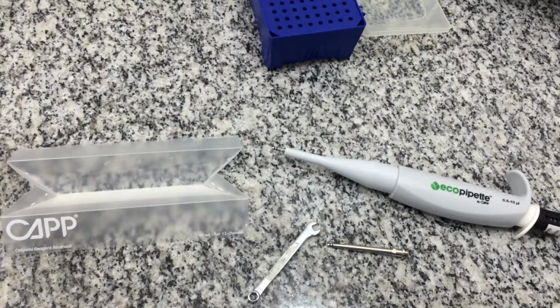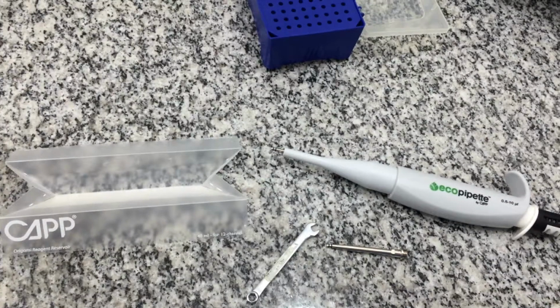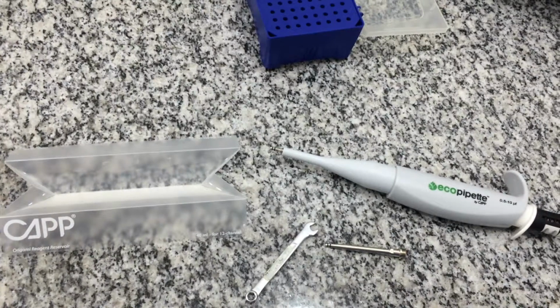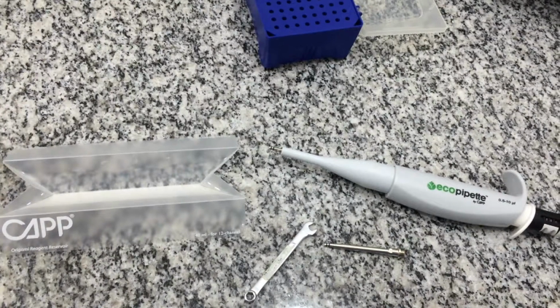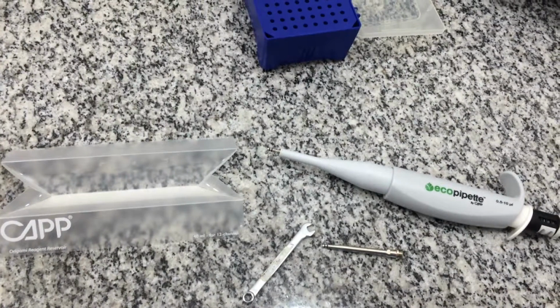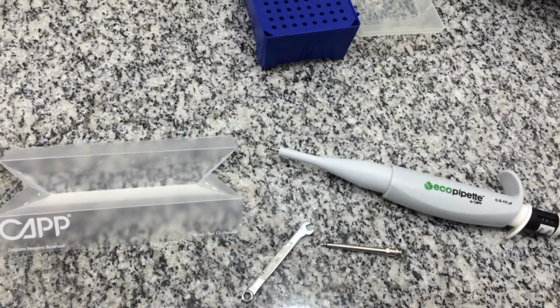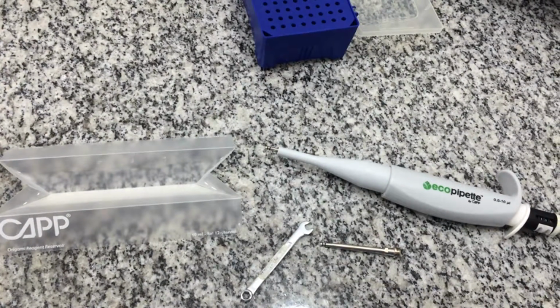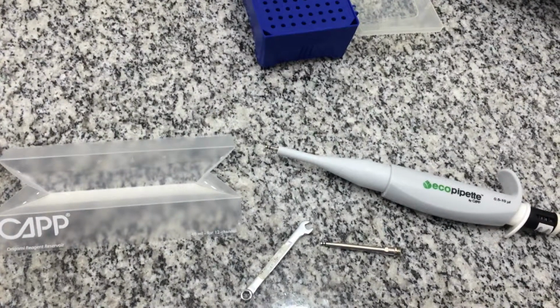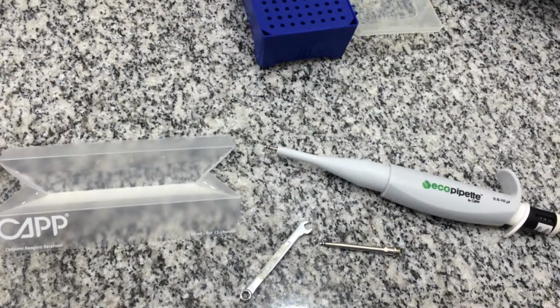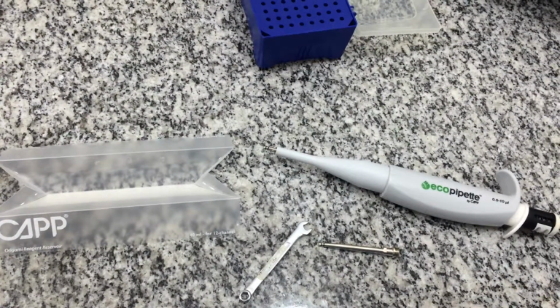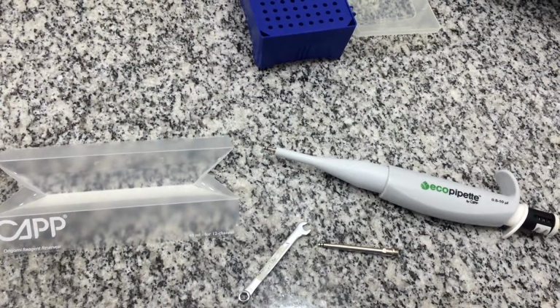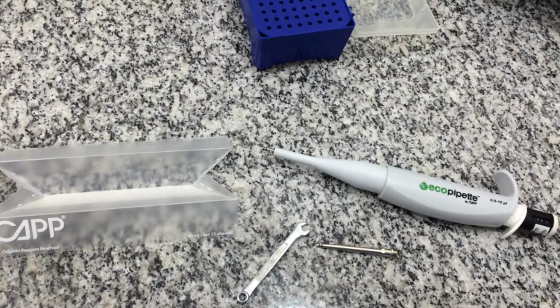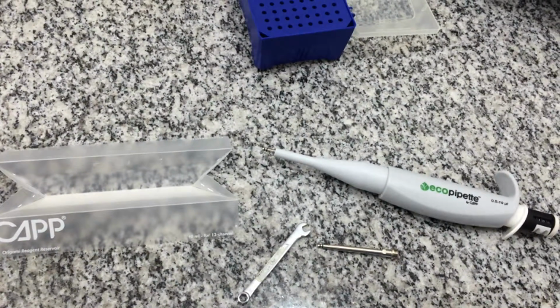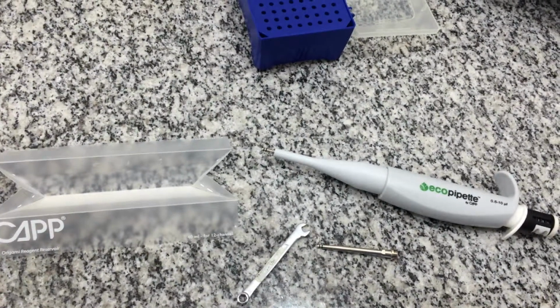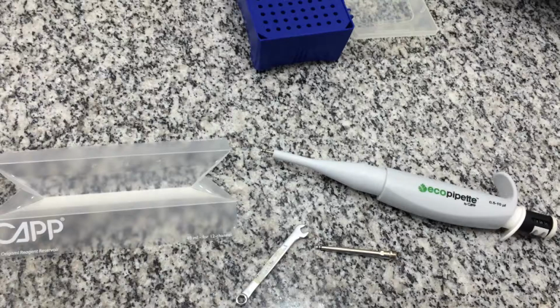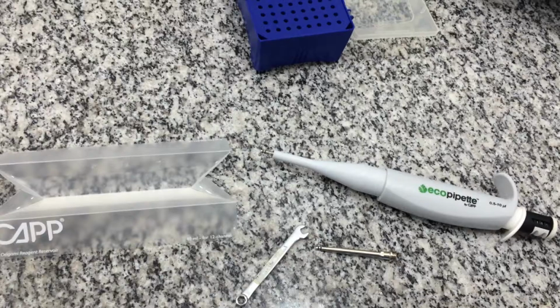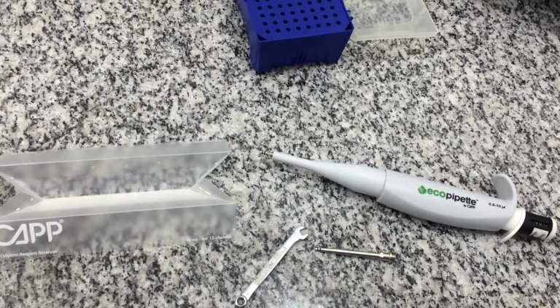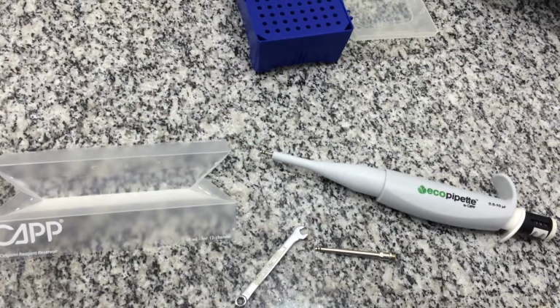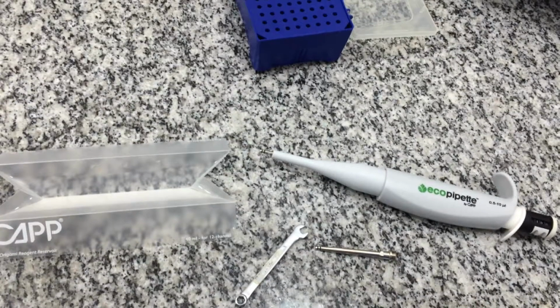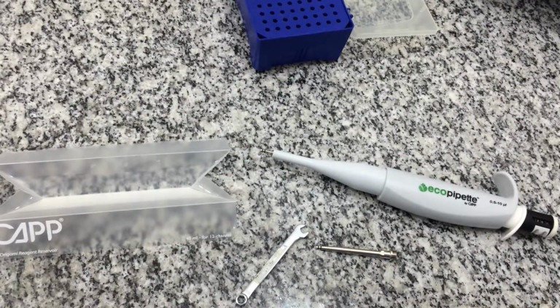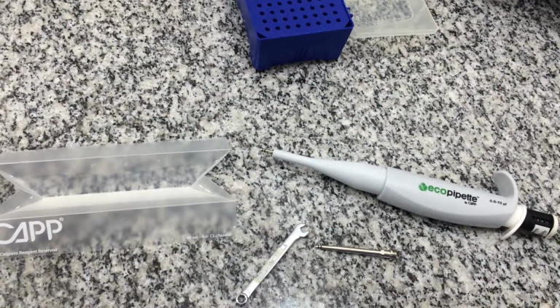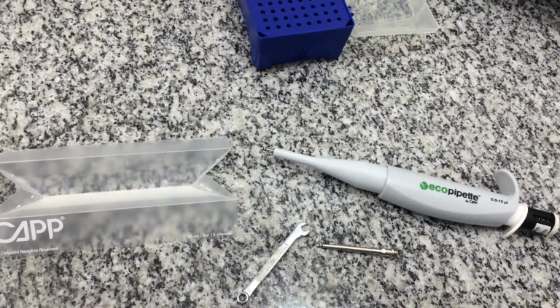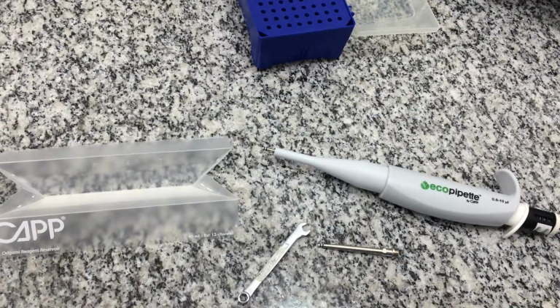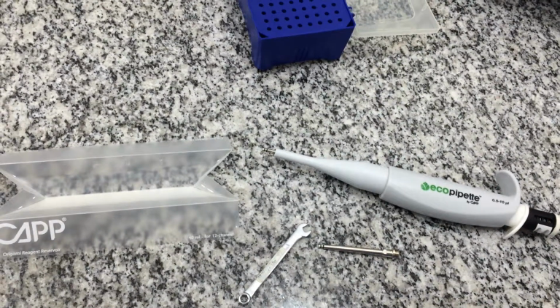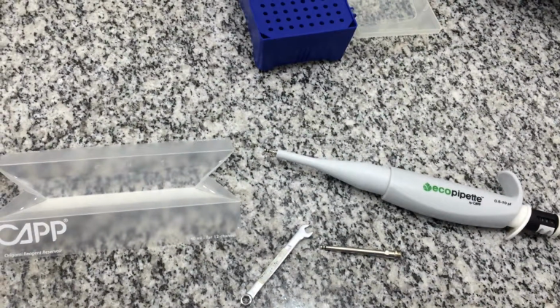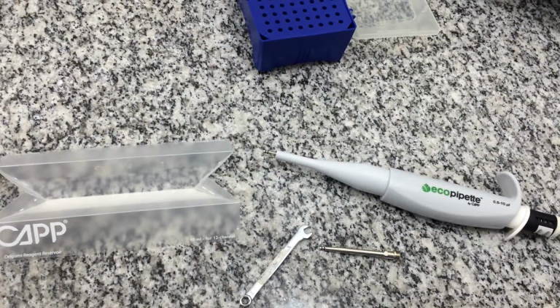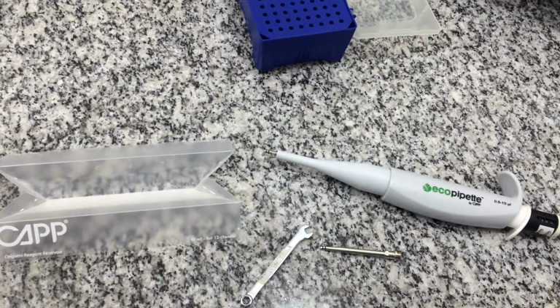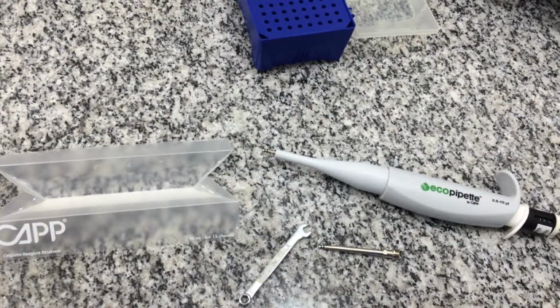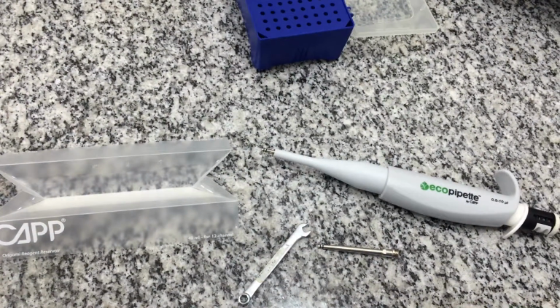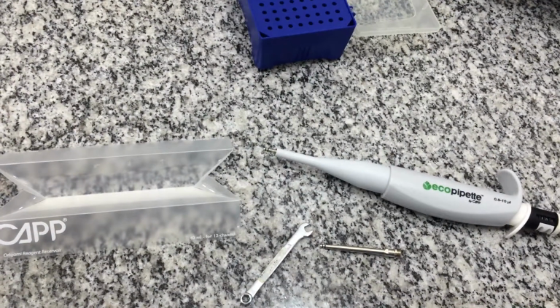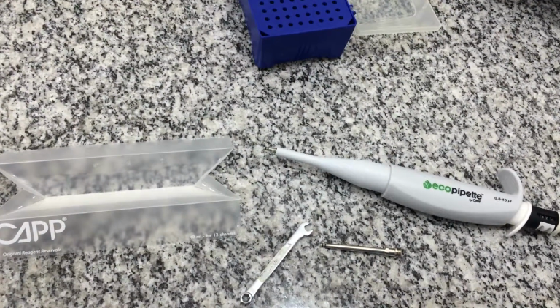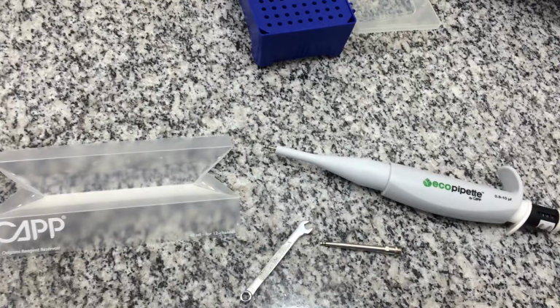Today we are going to troubleshoot the Kappa Aero and Eco Pipette 0.5 to 10 µL. Make sure you have watched the functionality test video prior to this one.